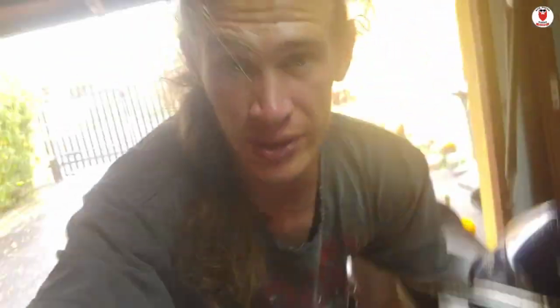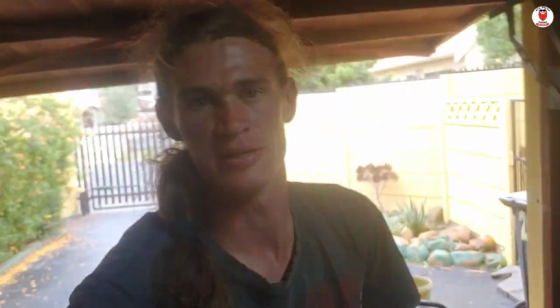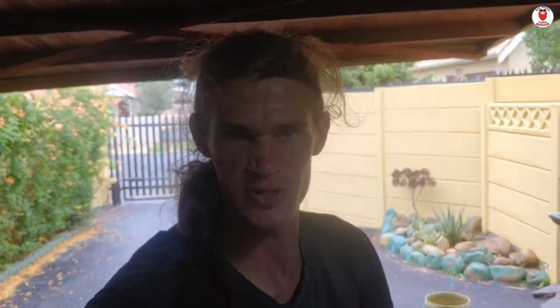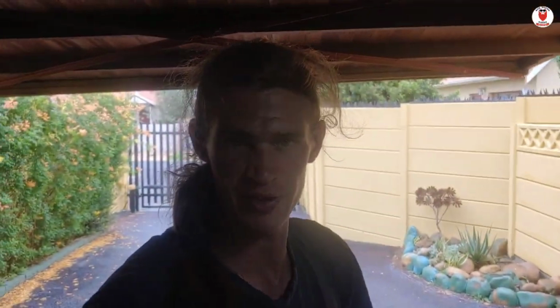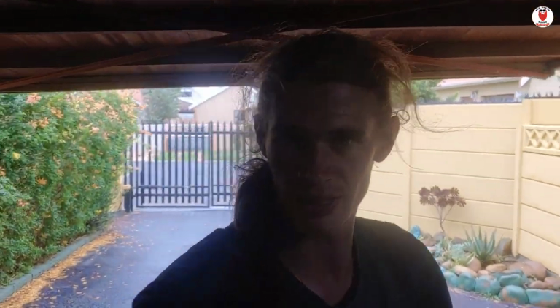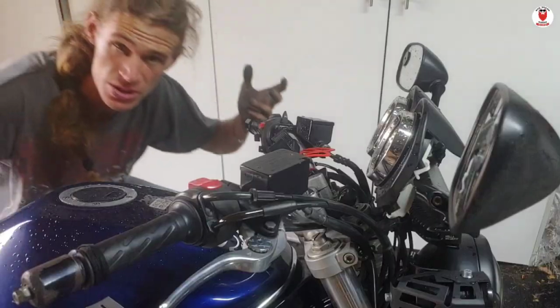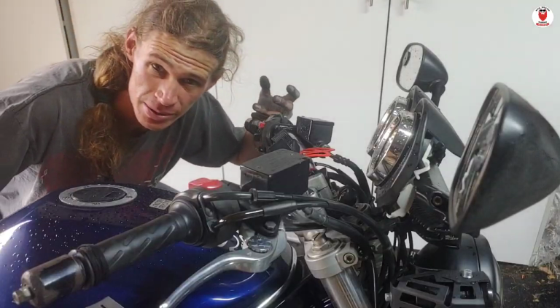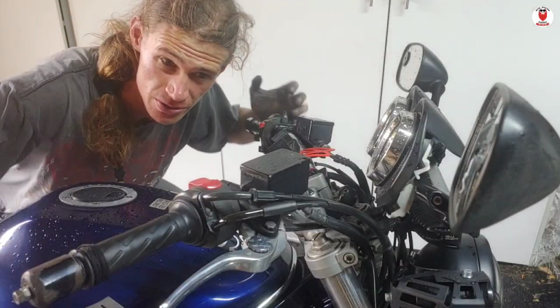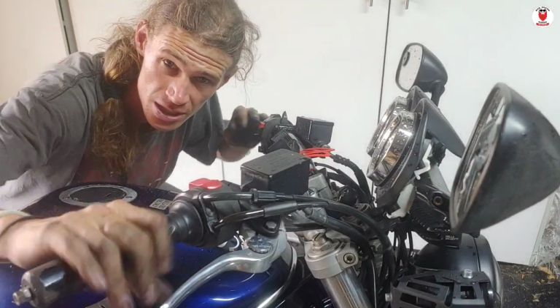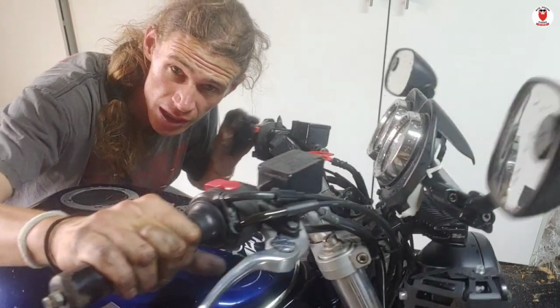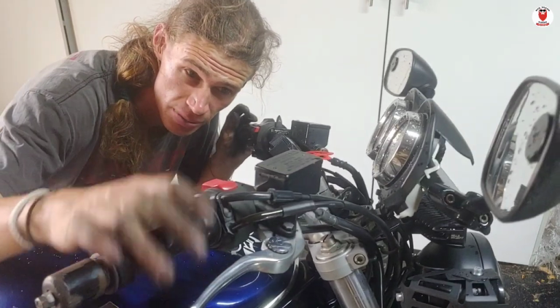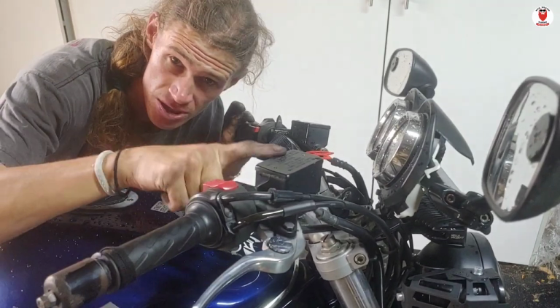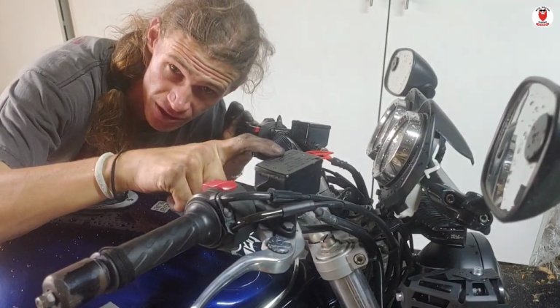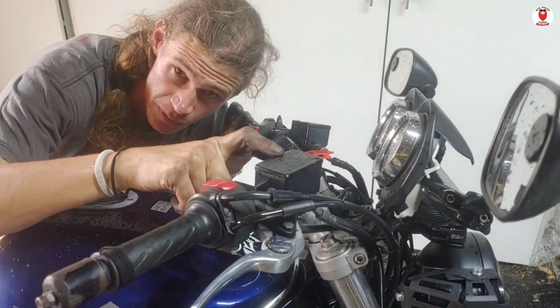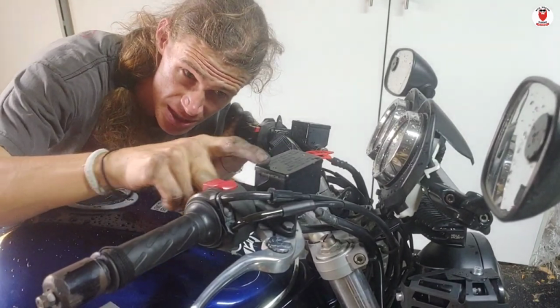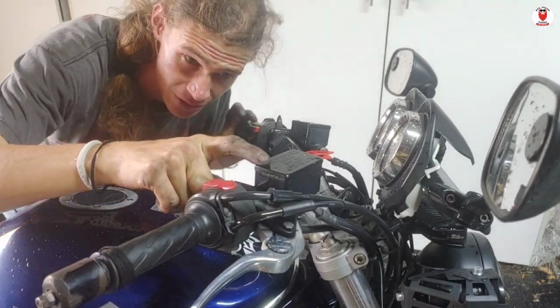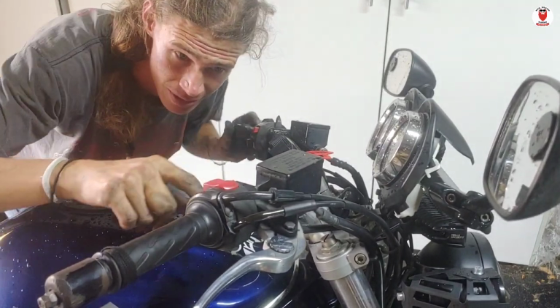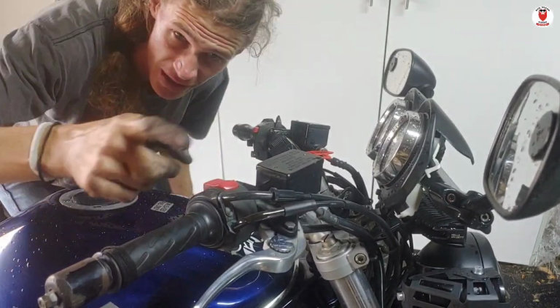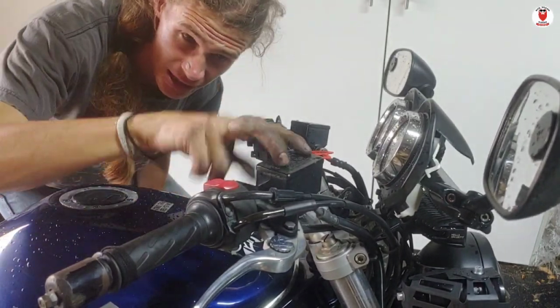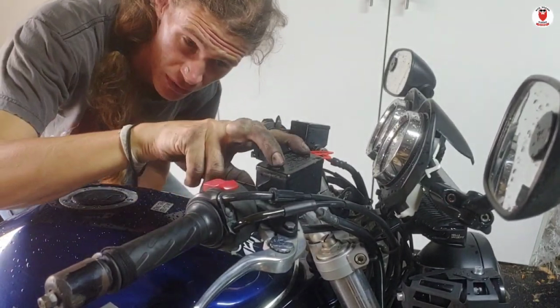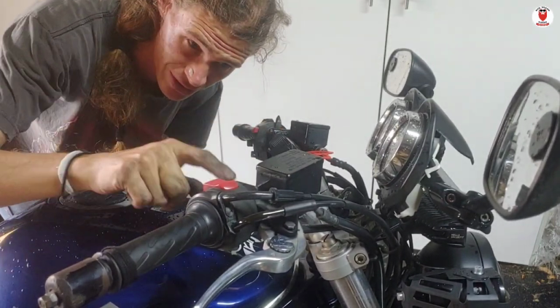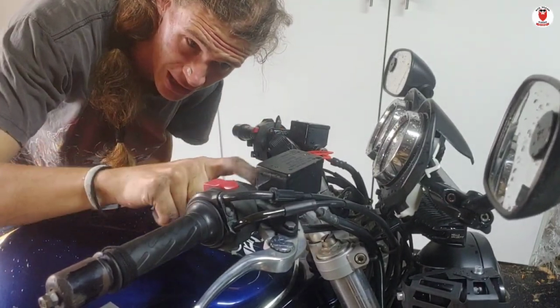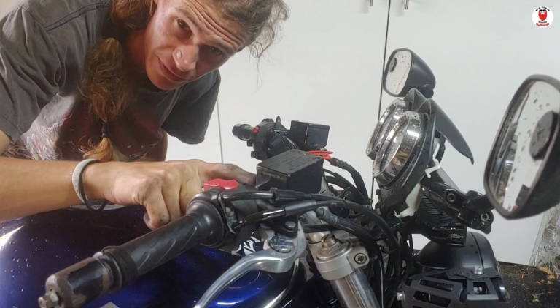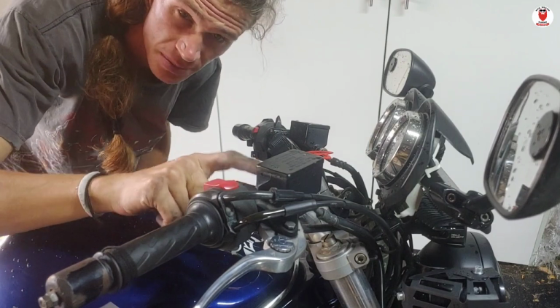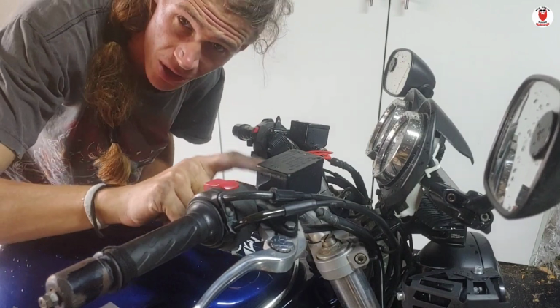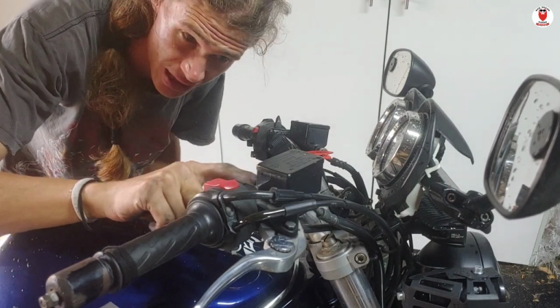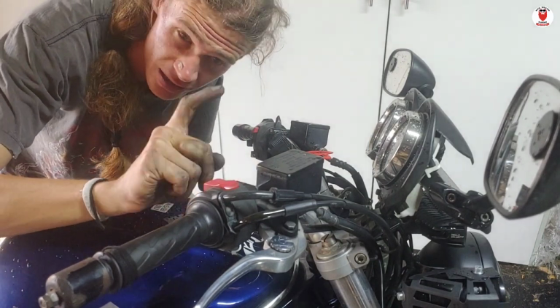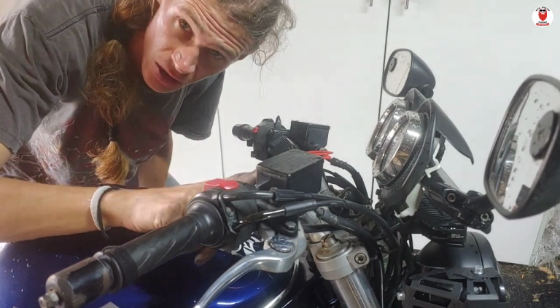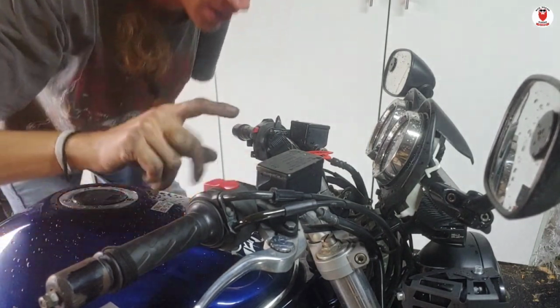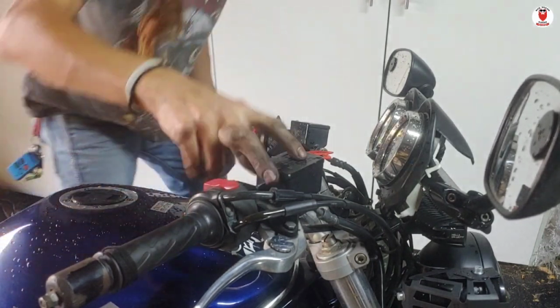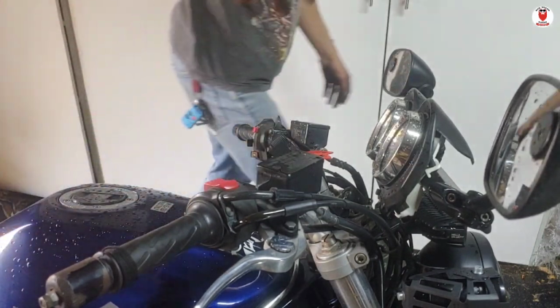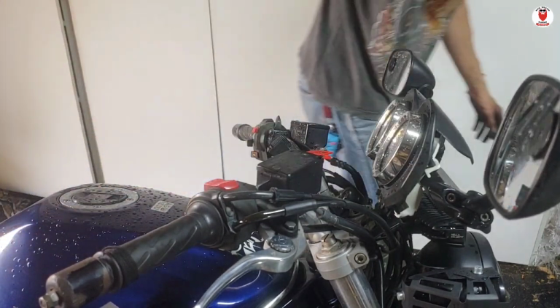Now to do the brake fluid. Here's how I'm going to do this: I turn the bars so that the reservoirs are level. Then I'm going to take off the cover and fill it up to the marks indicated on the side.